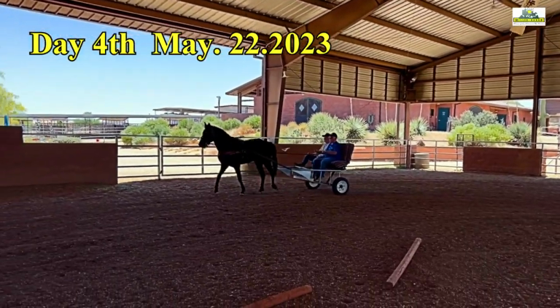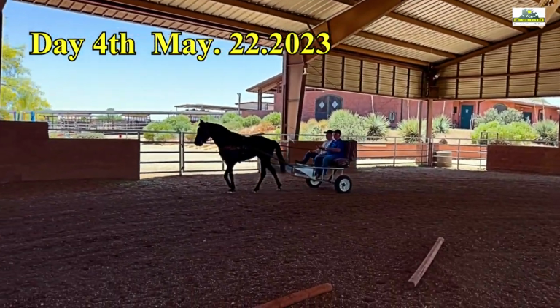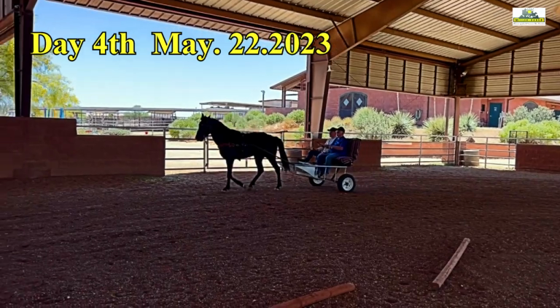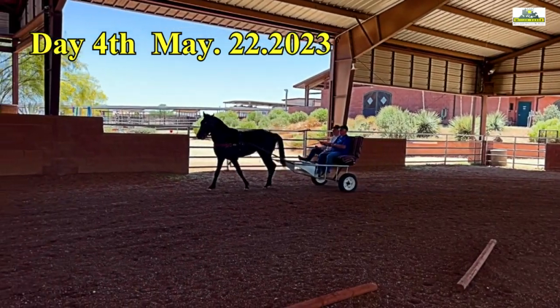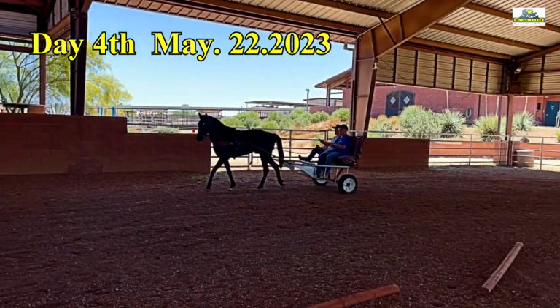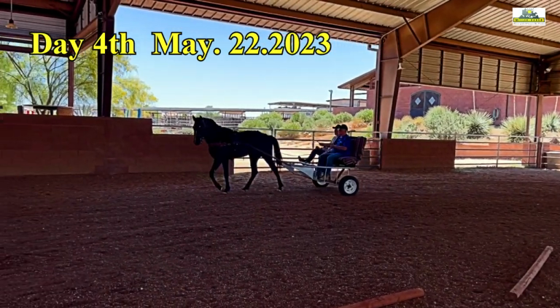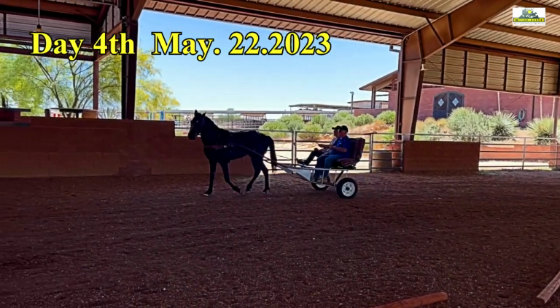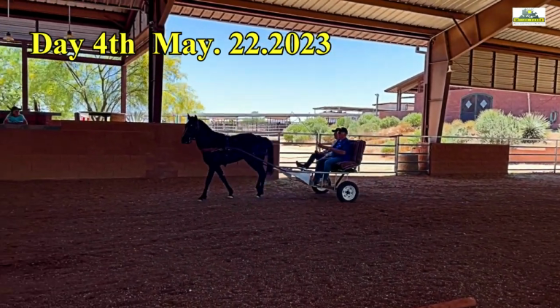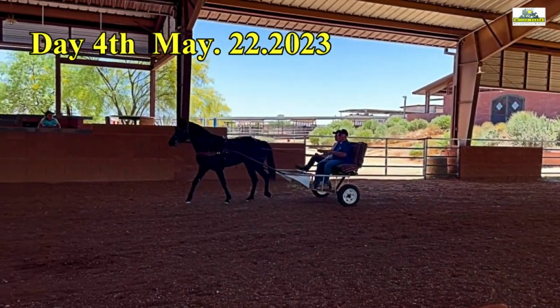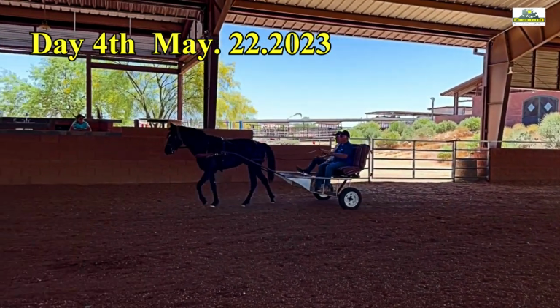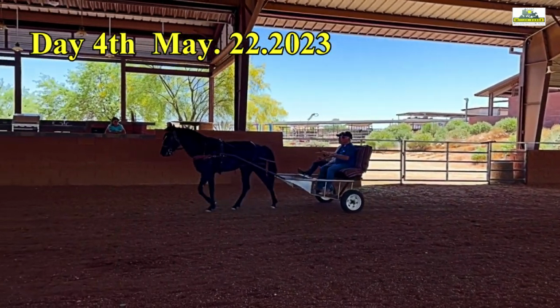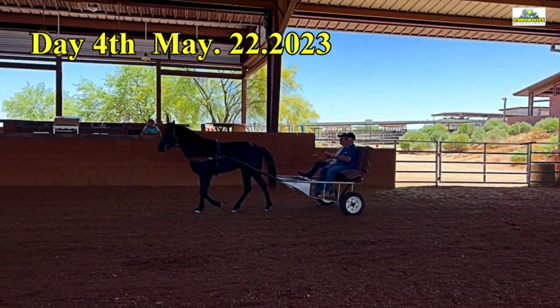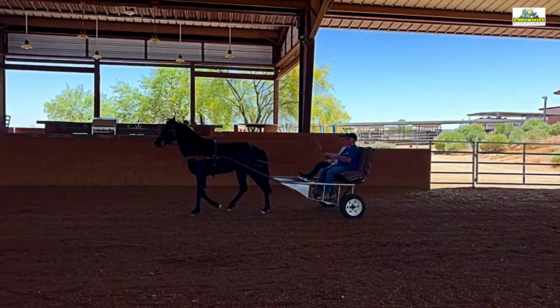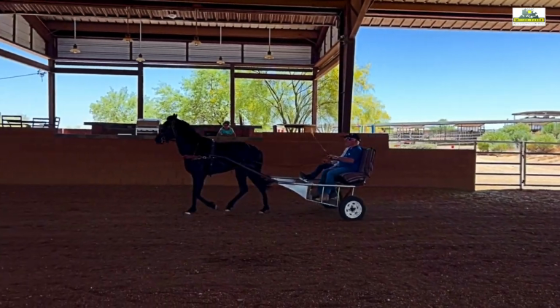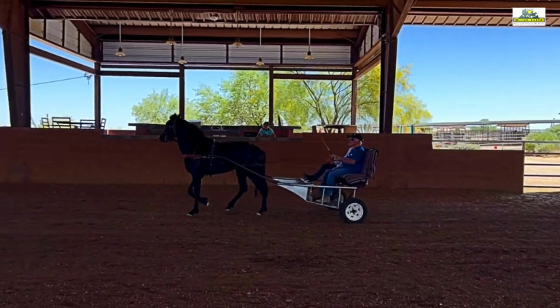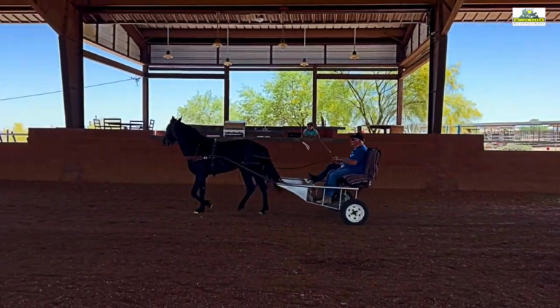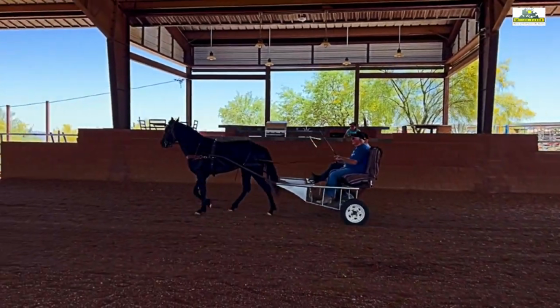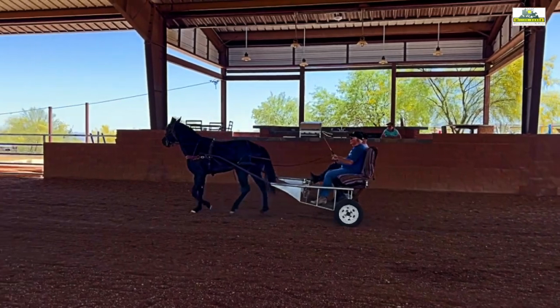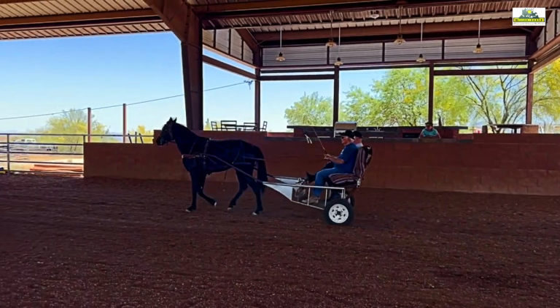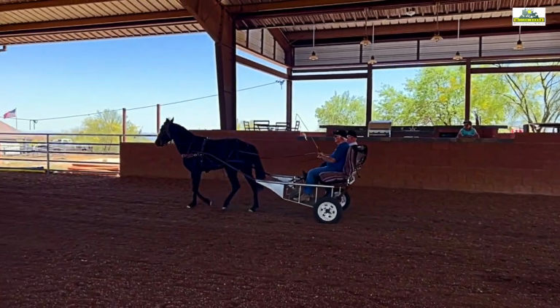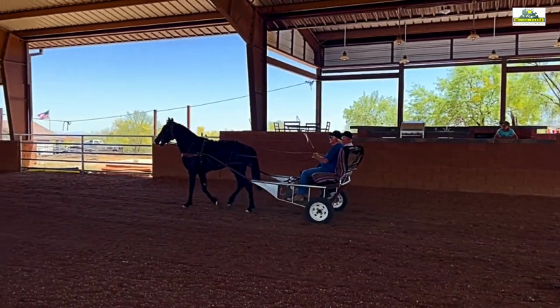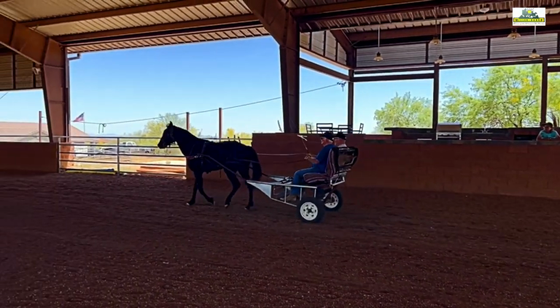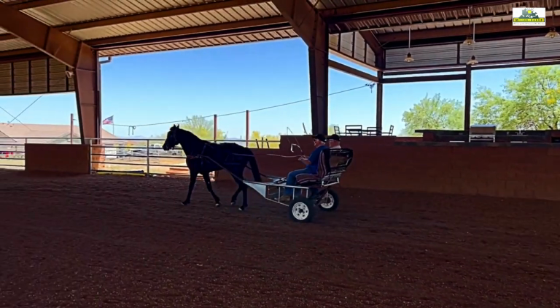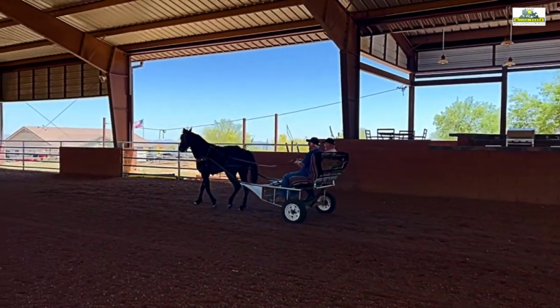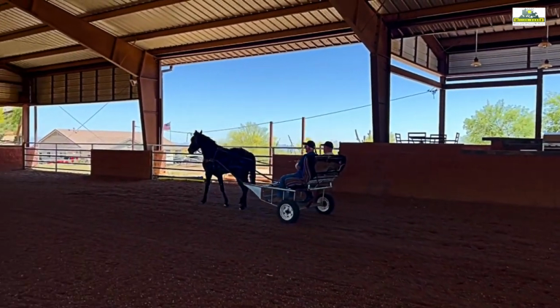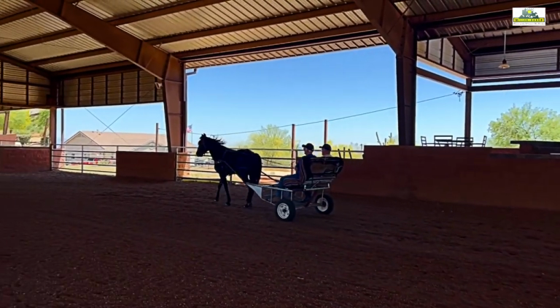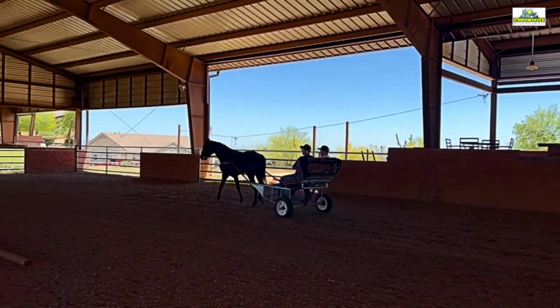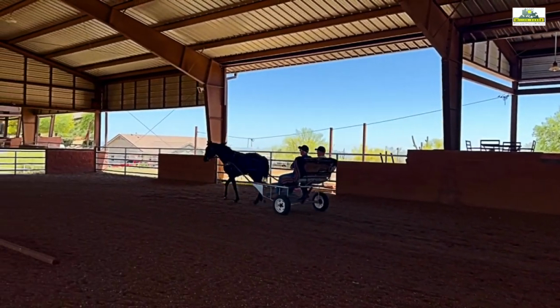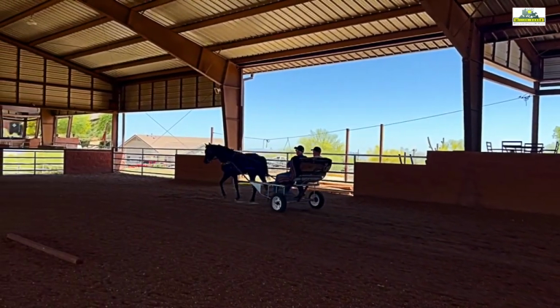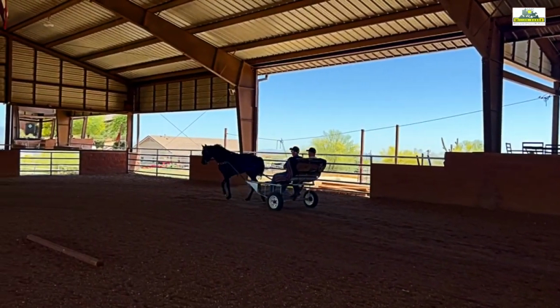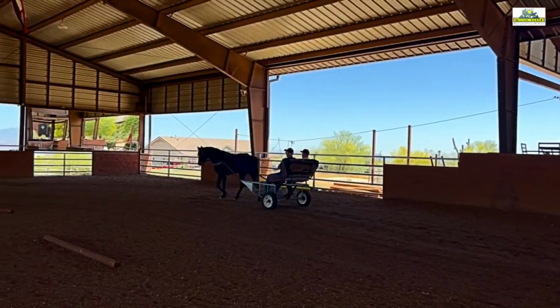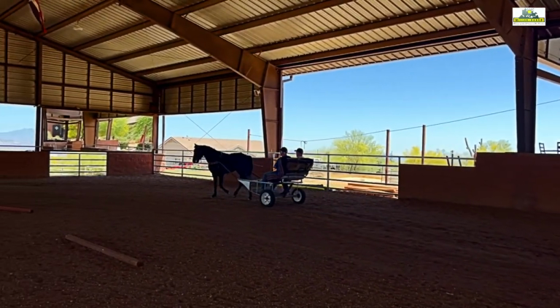On the fourth day, it already looks really good. Thomas now allows company and is ready to give the reins to another driver. A break is planned for tomorrow.